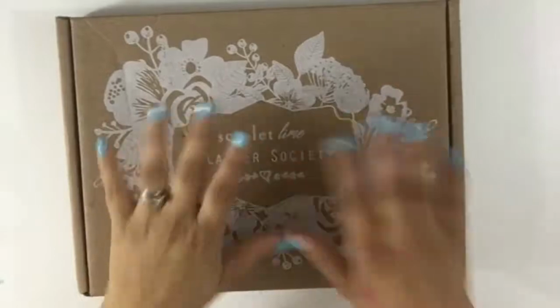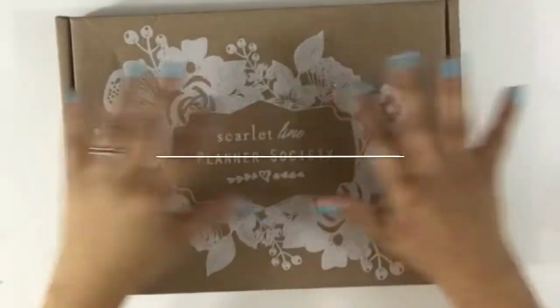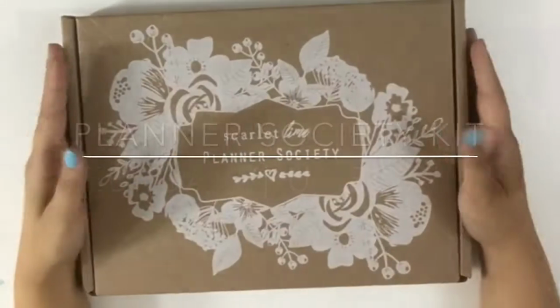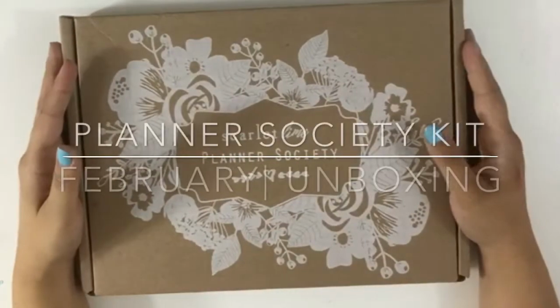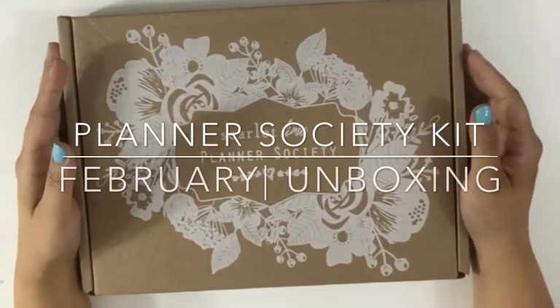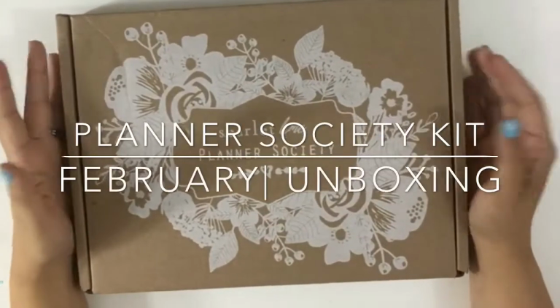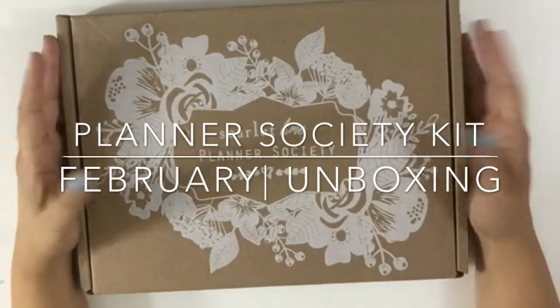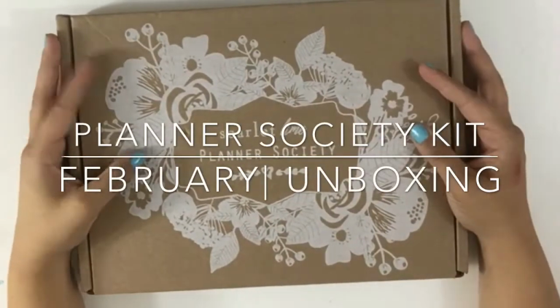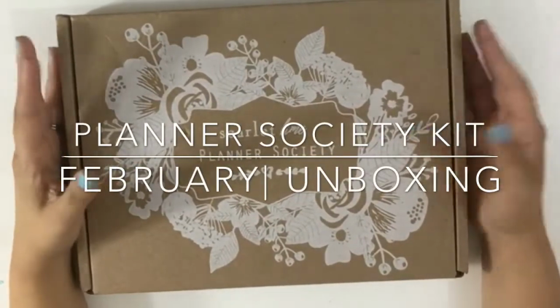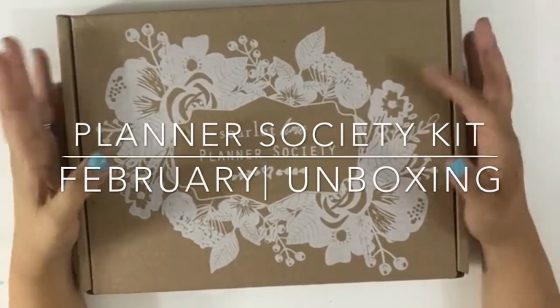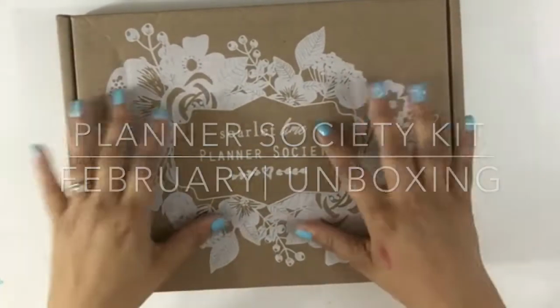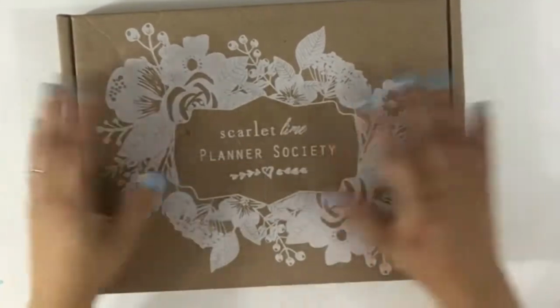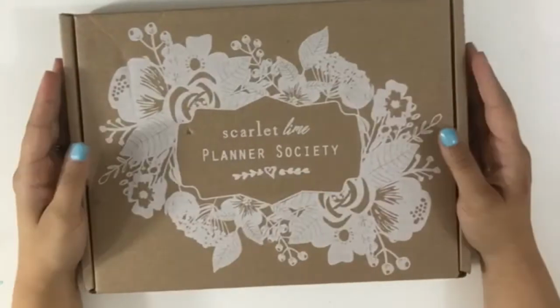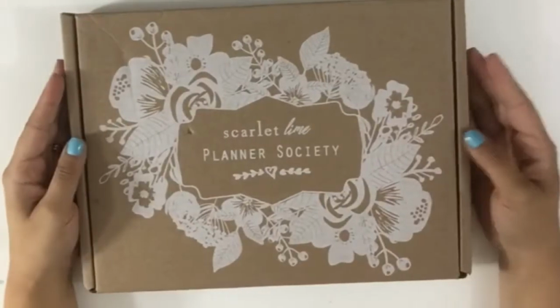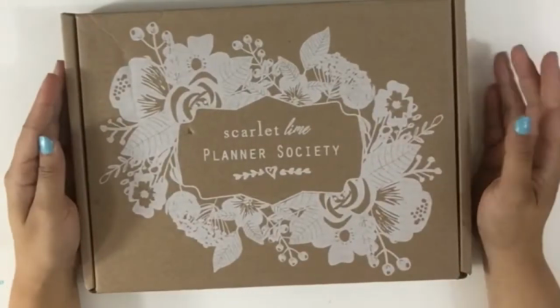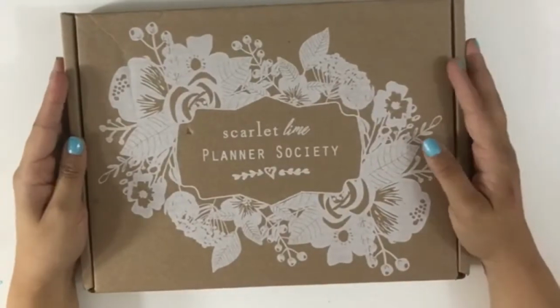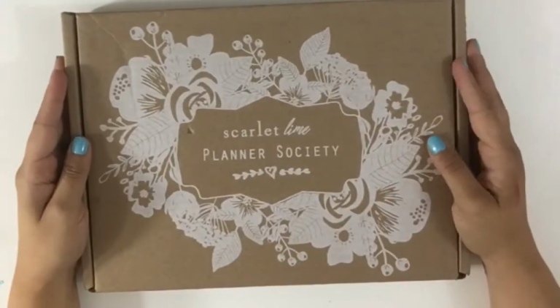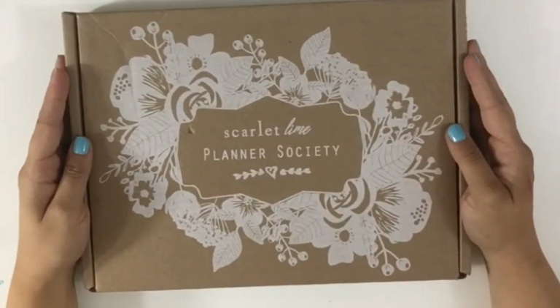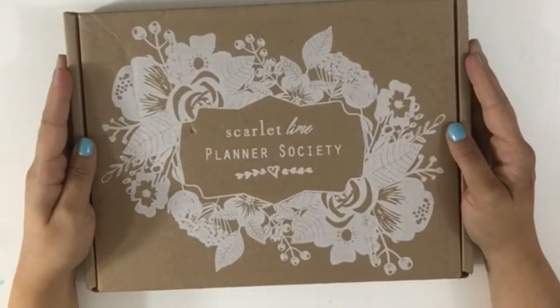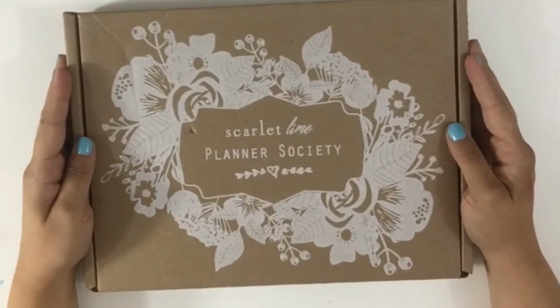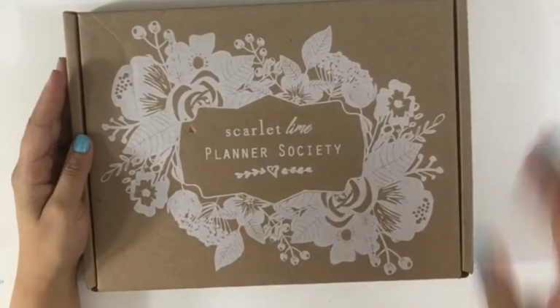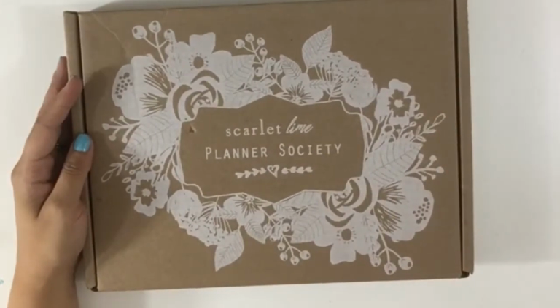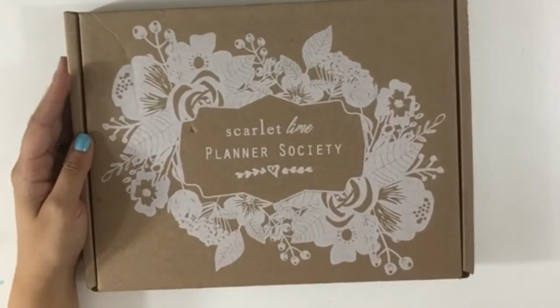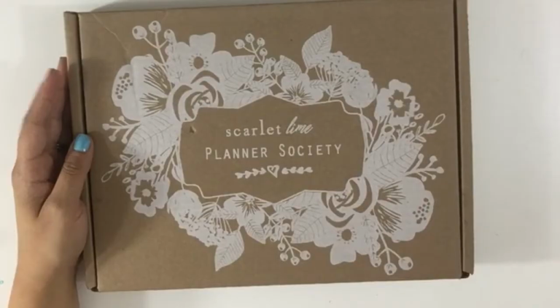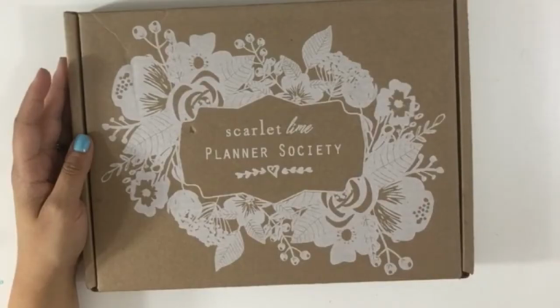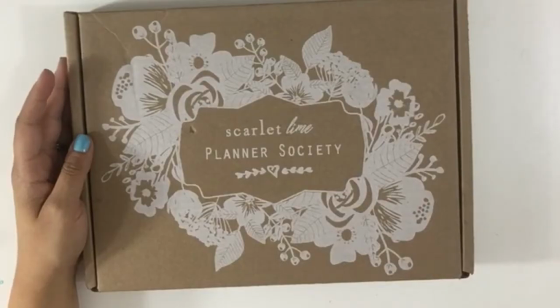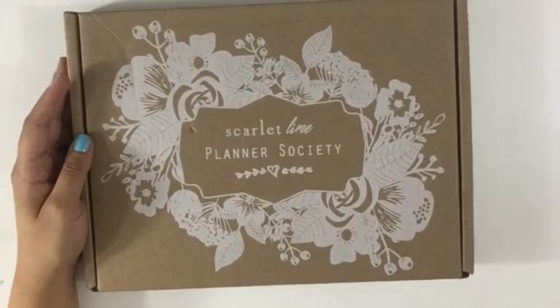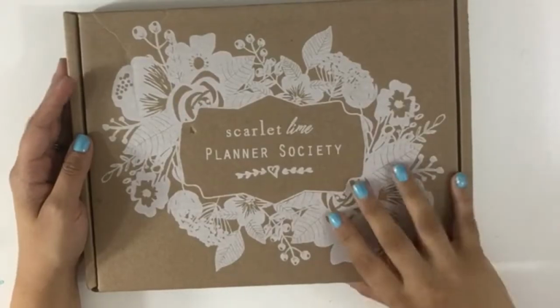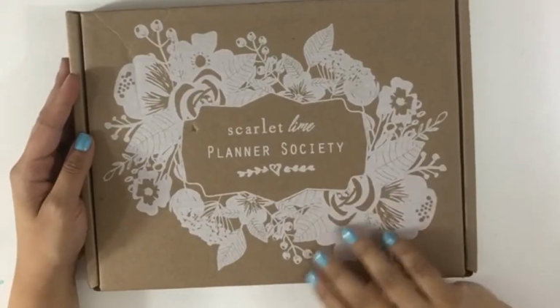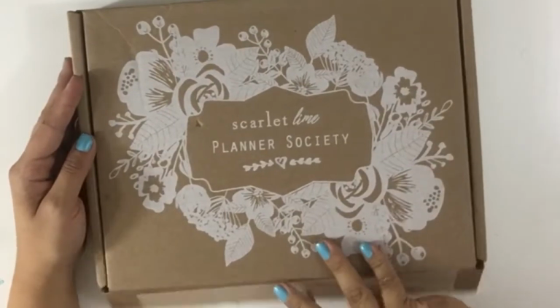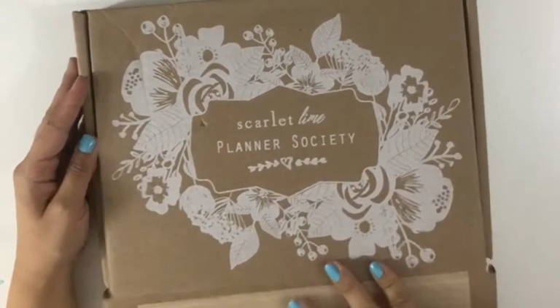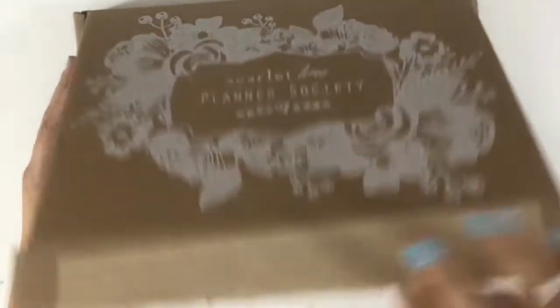Hello planner peeps, how are you doing? I hope you're doing great. Today I have this much-awaited February Planner Society kit that was a really good medicine for a rainy day, so let's go ahead and open it.